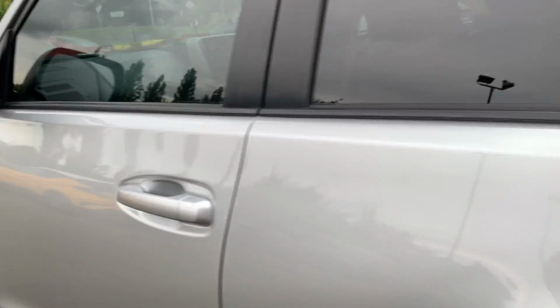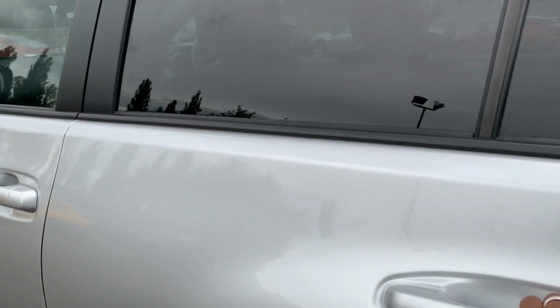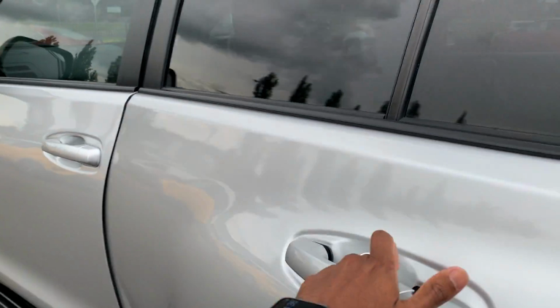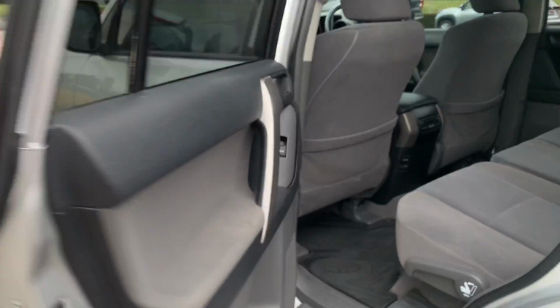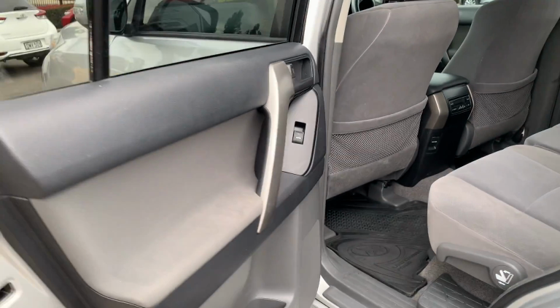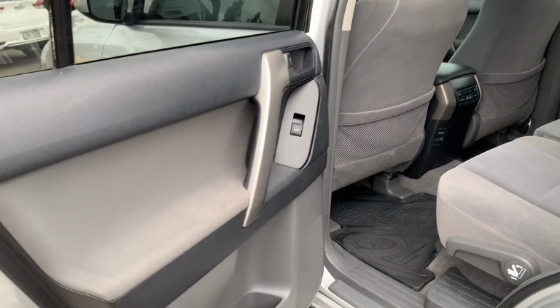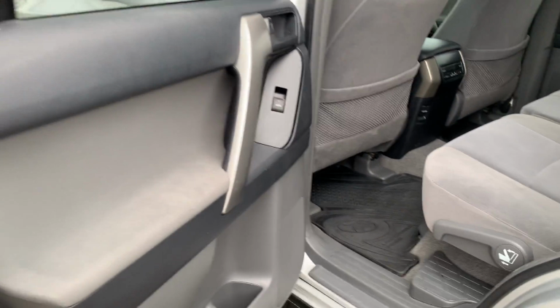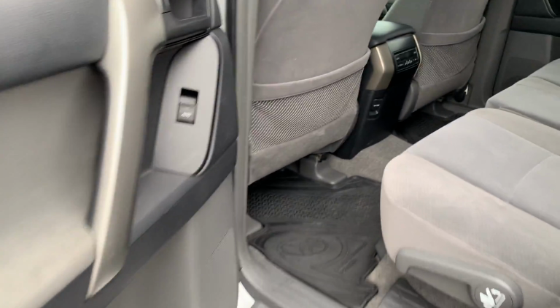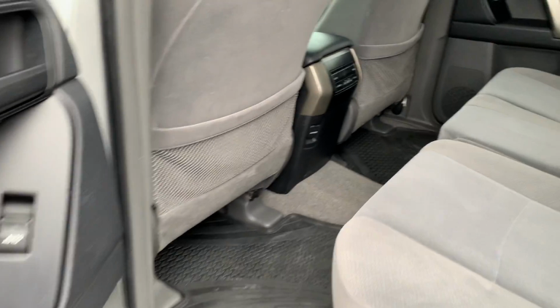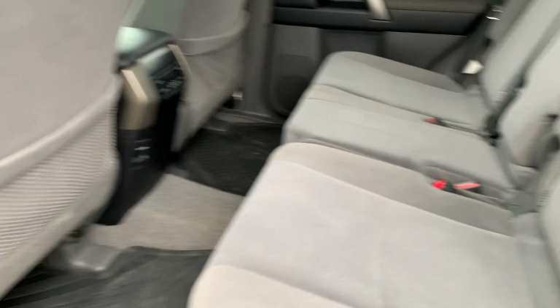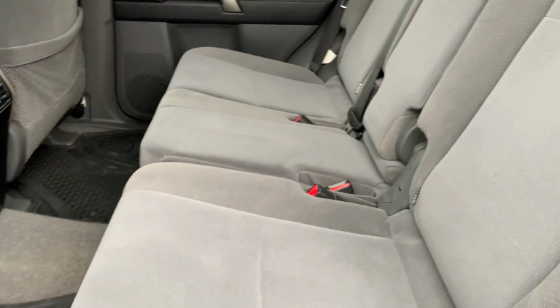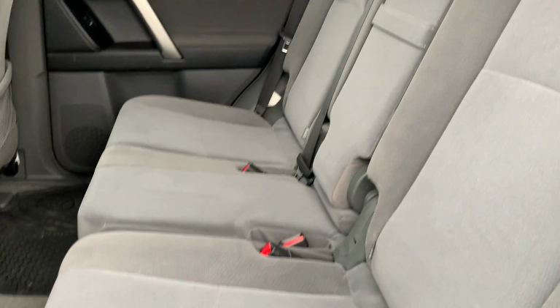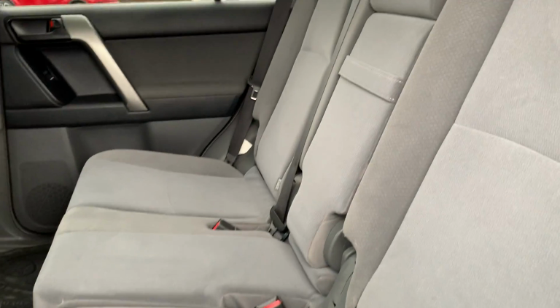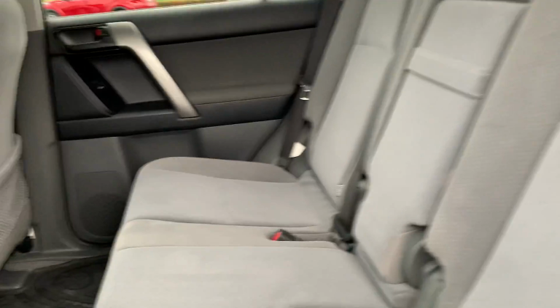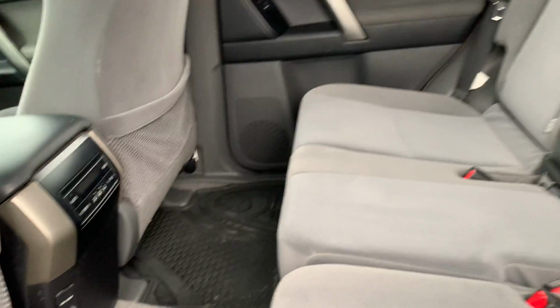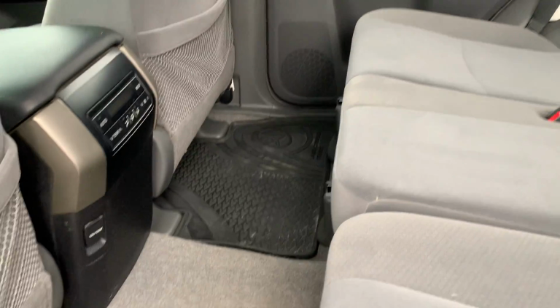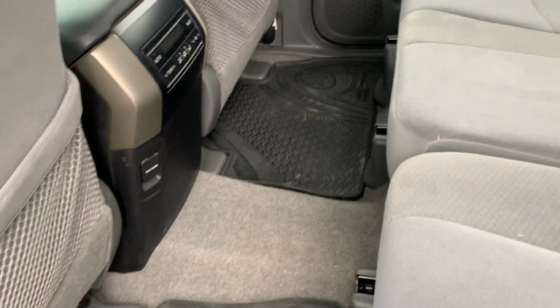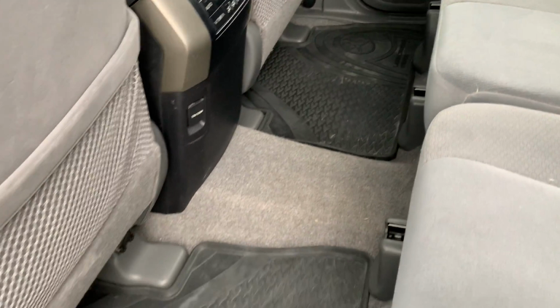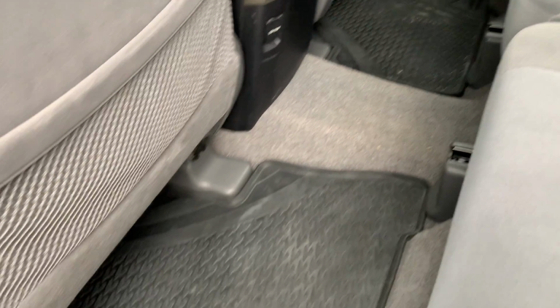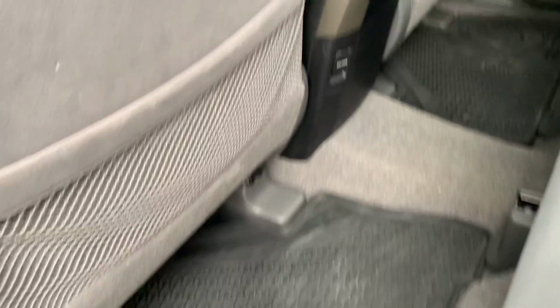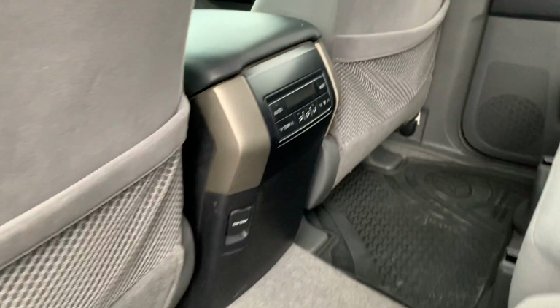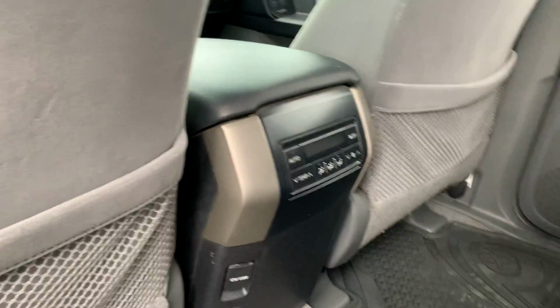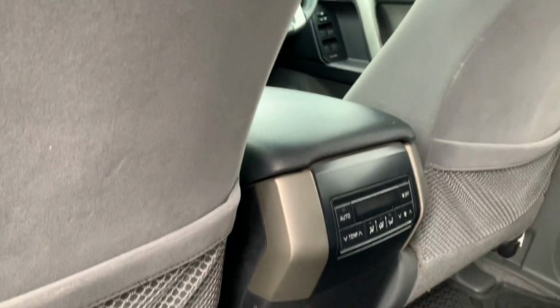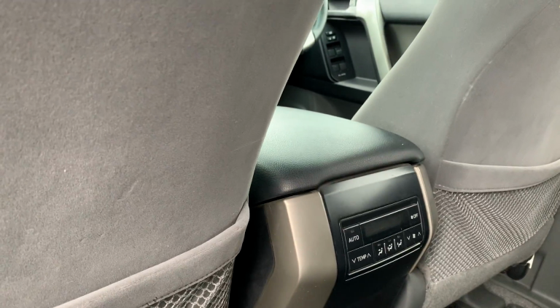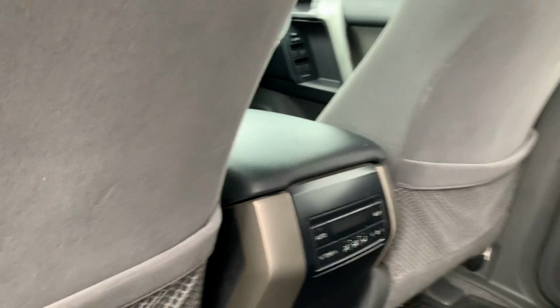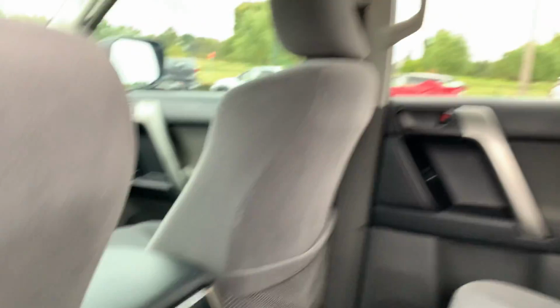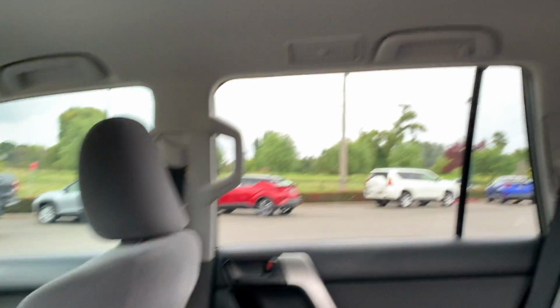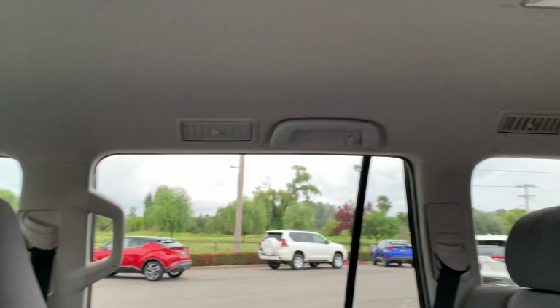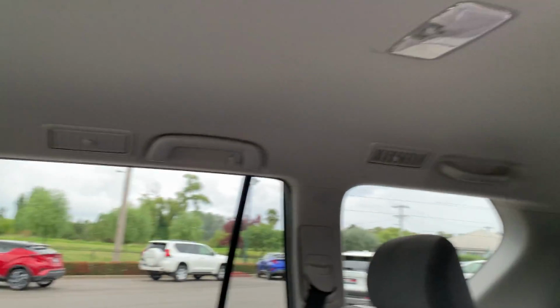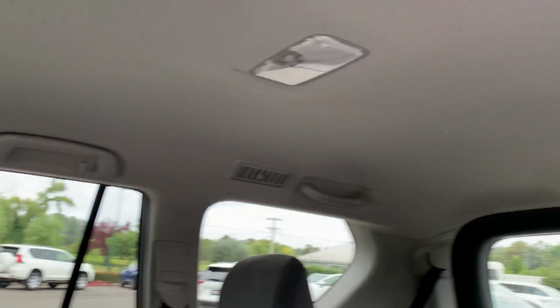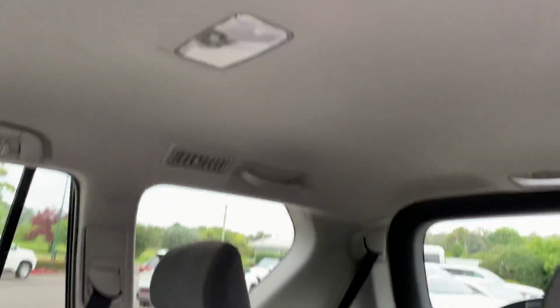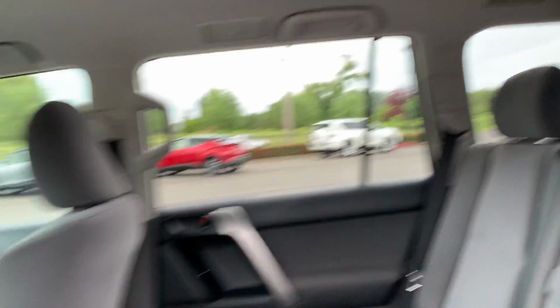Coming around to the rear, the seats in the back are all in excellent condition with rubber mats throughout. We do have air conditioning vents in the back, and this also has vents that run all the way through to the rear as well.